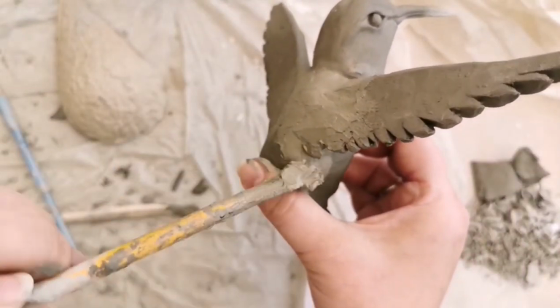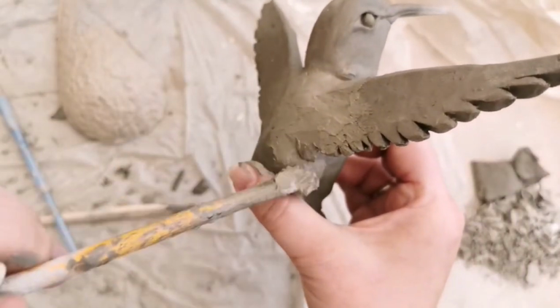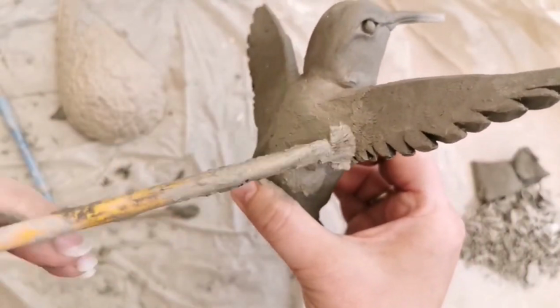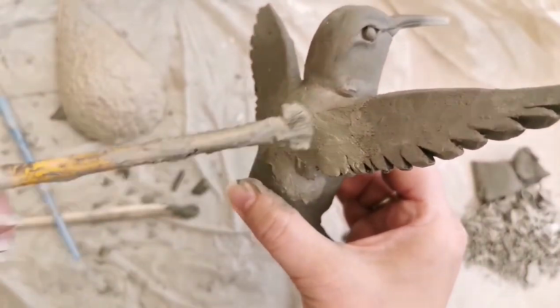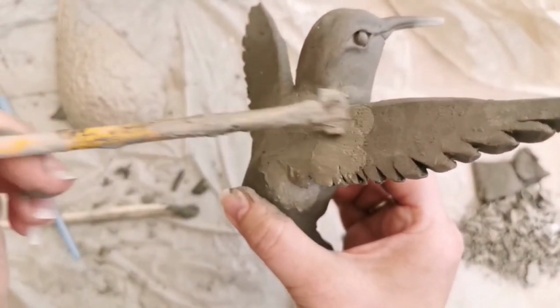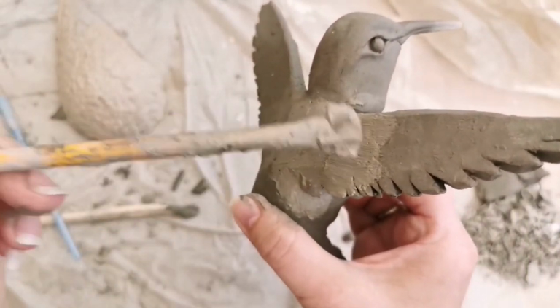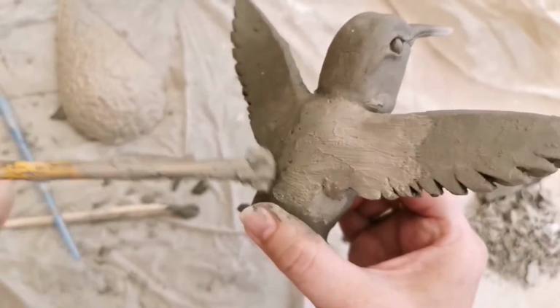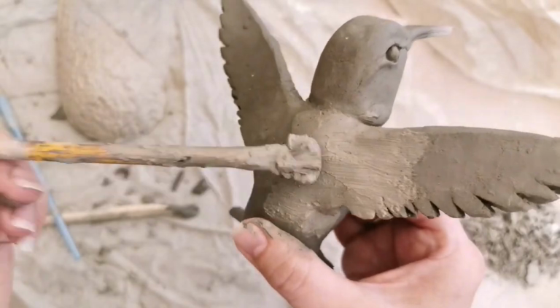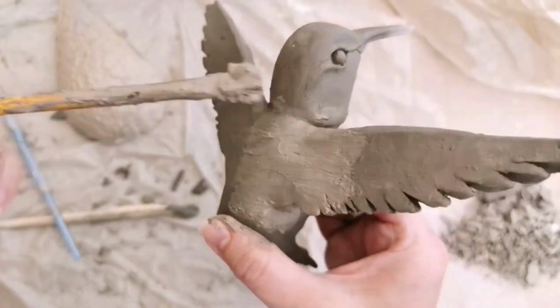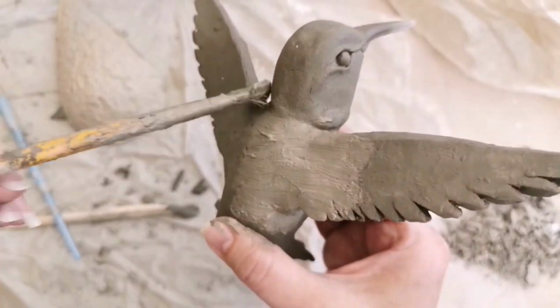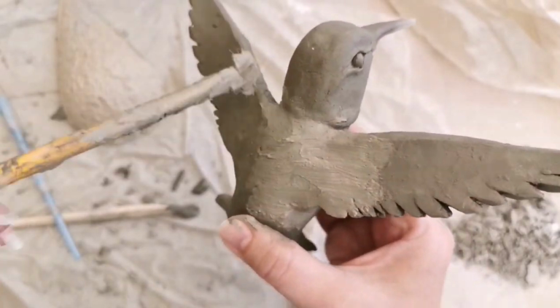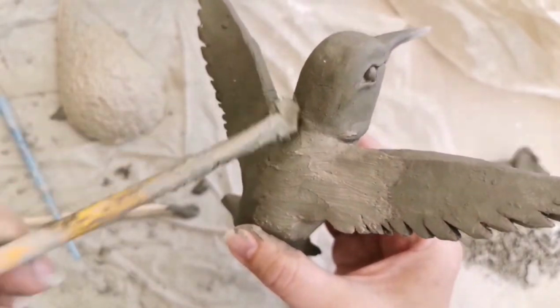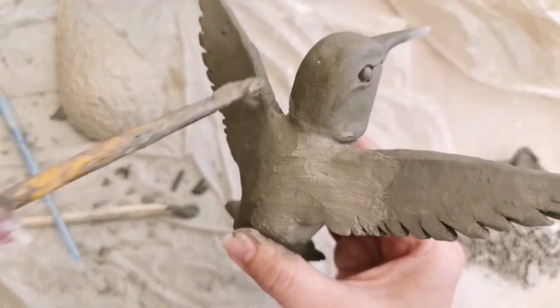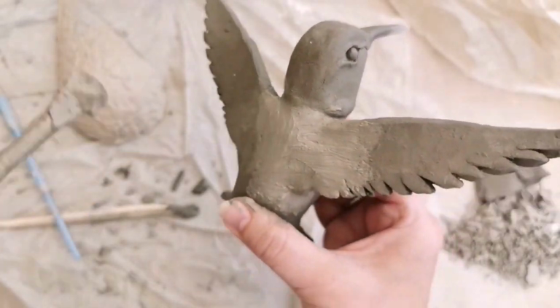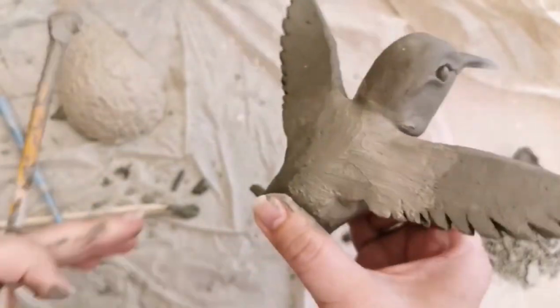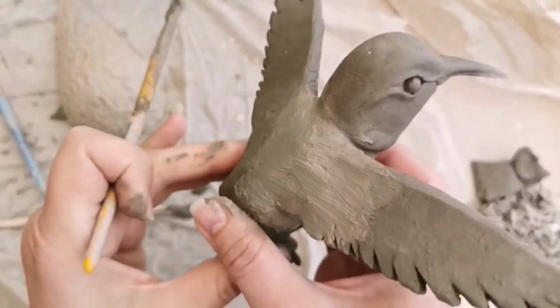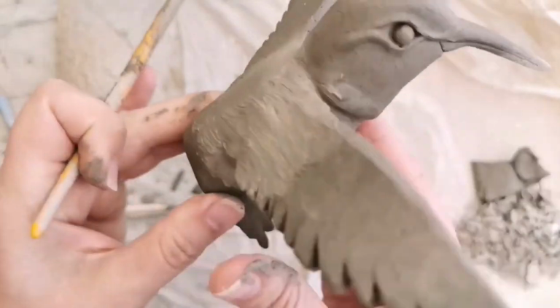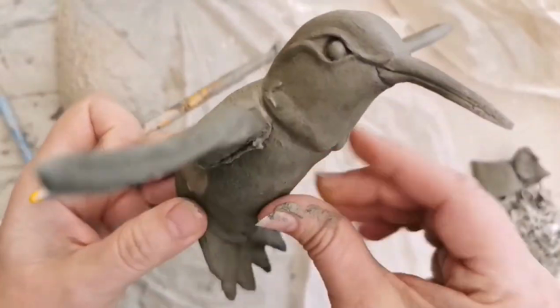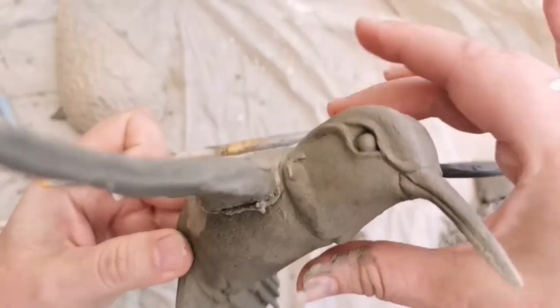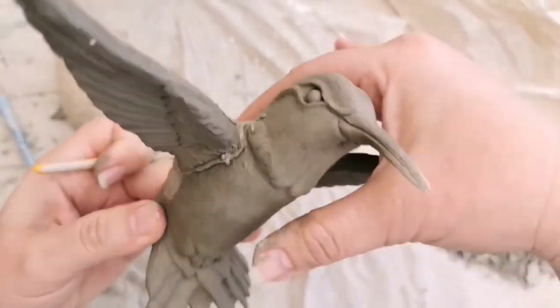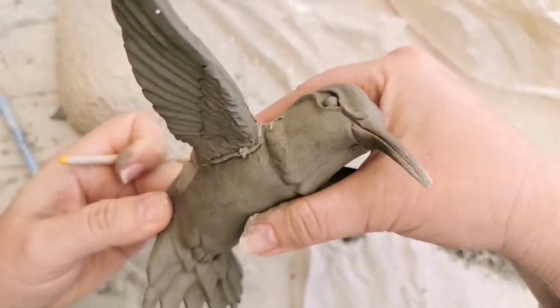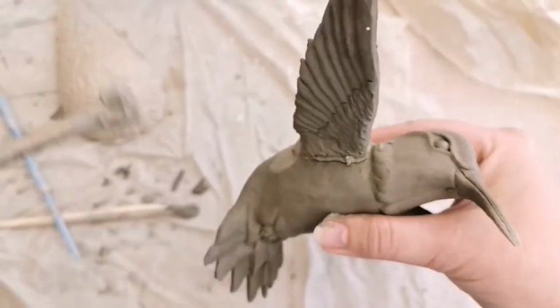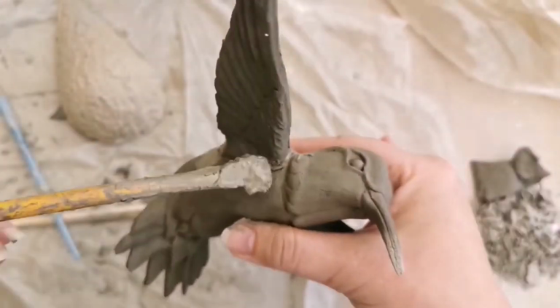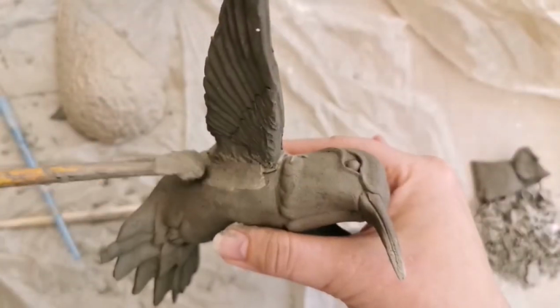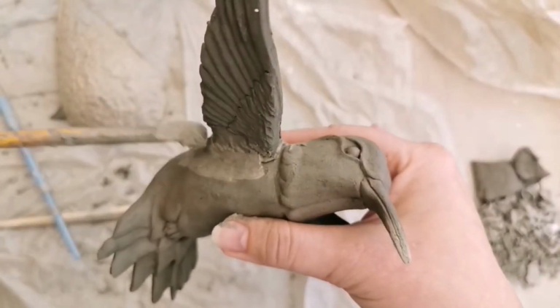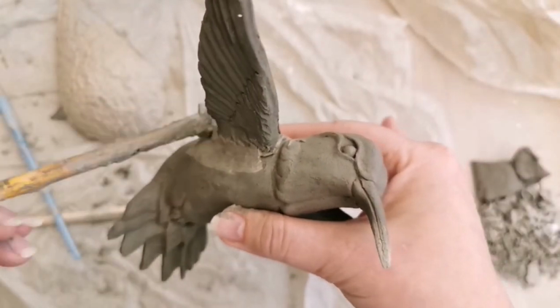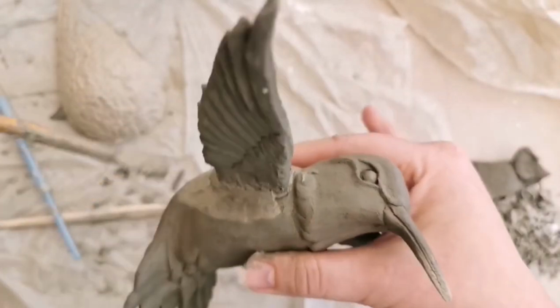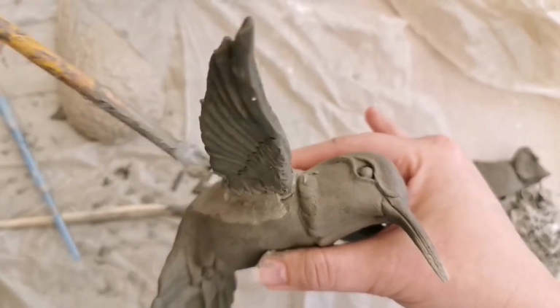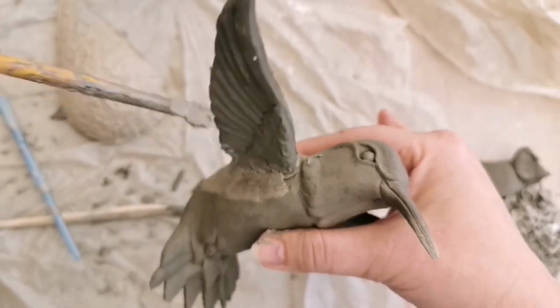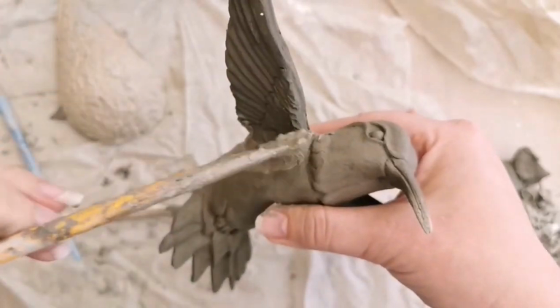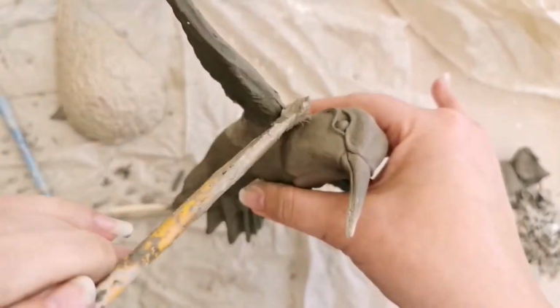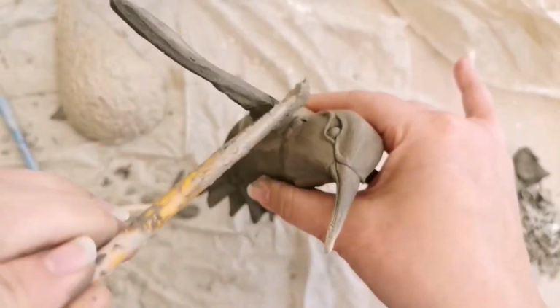Before you attach the wings, if you did want to add sculptural or feather detail on the back and front of the wings, do this before you attach them to the body.